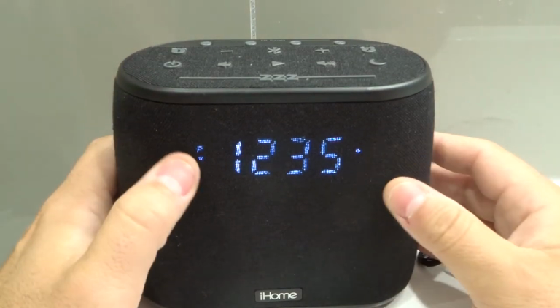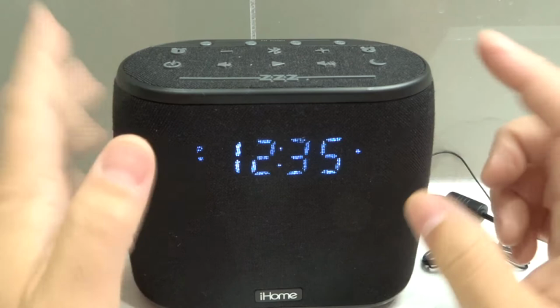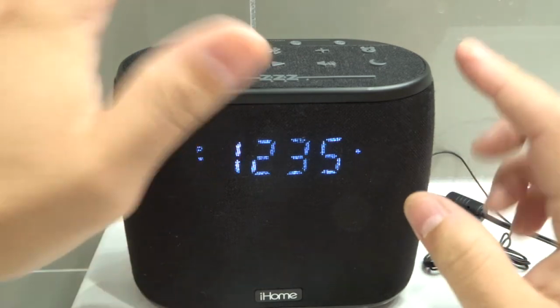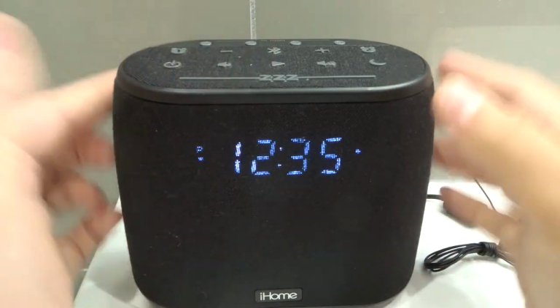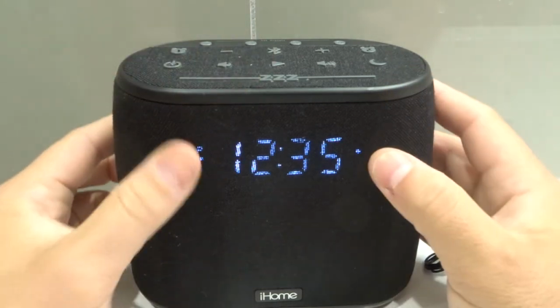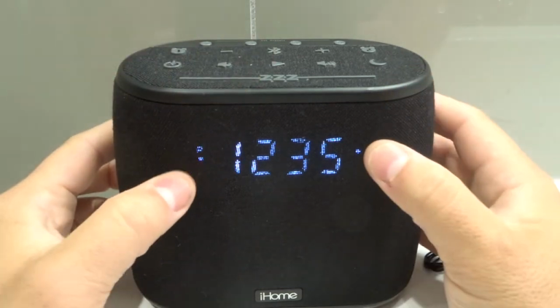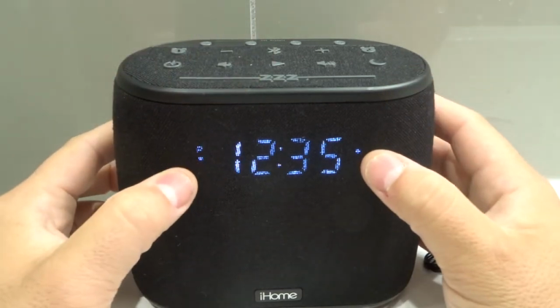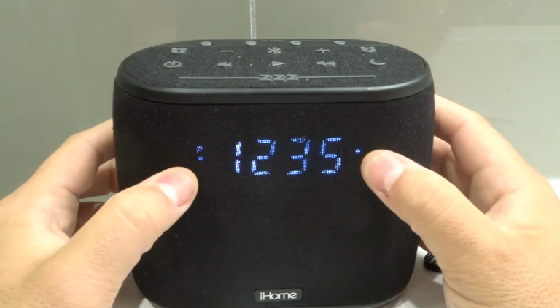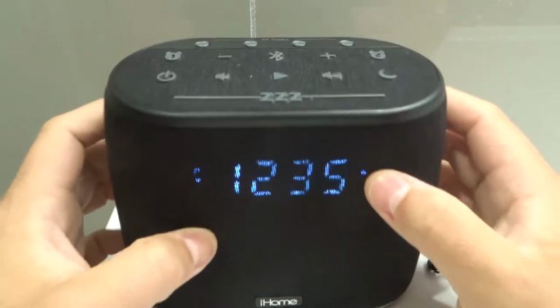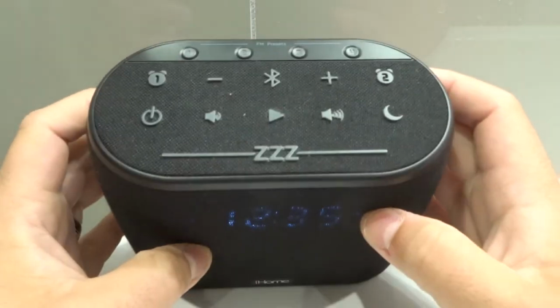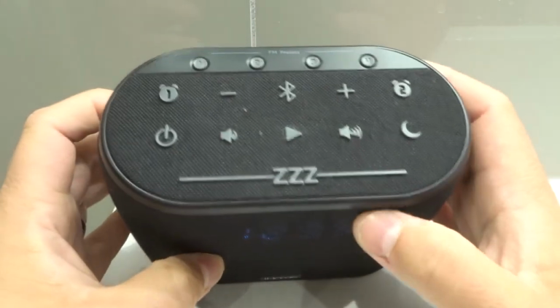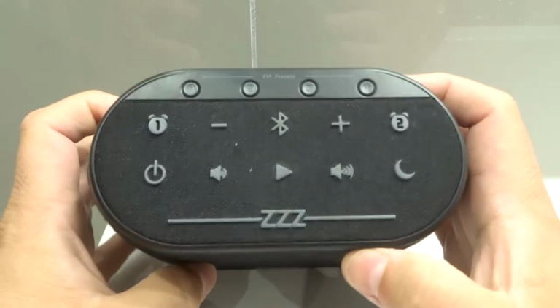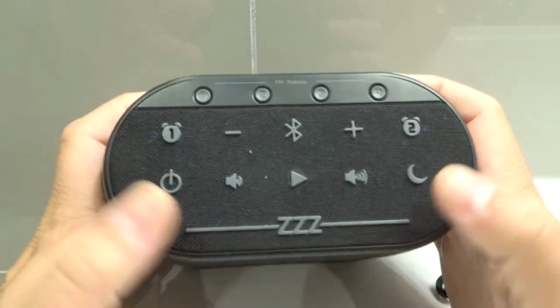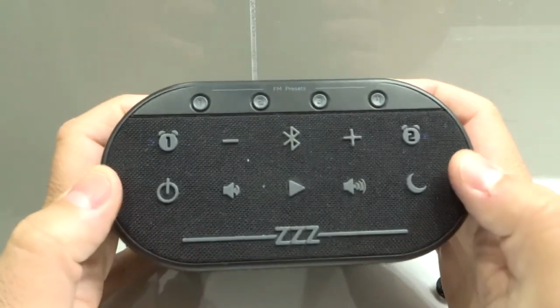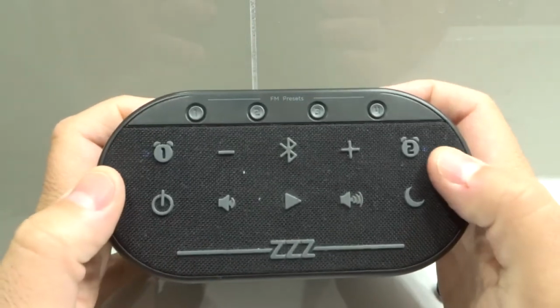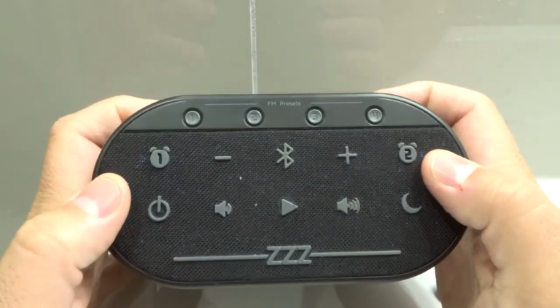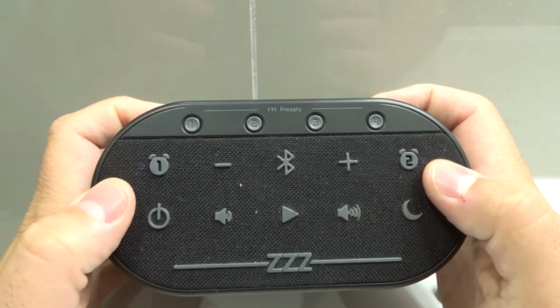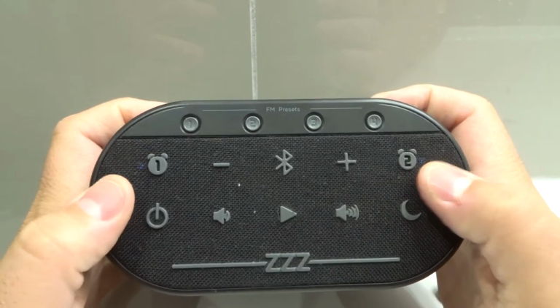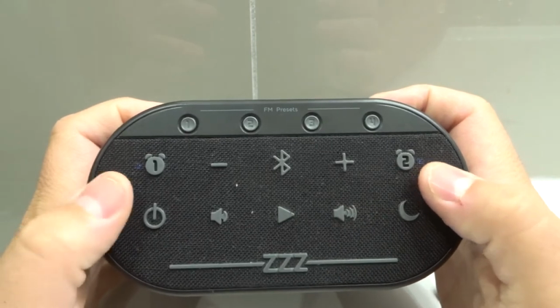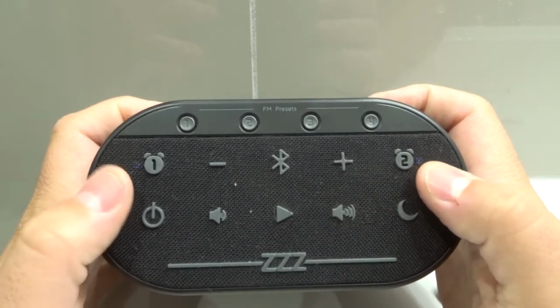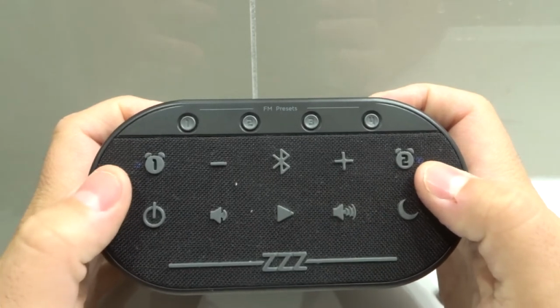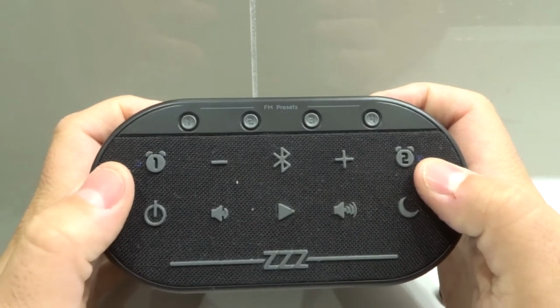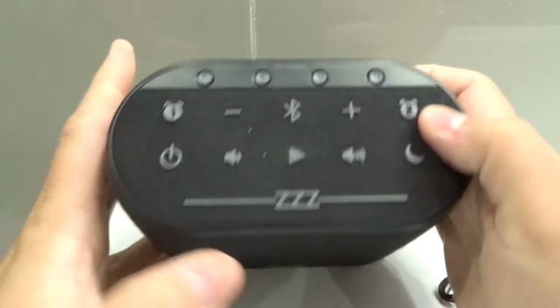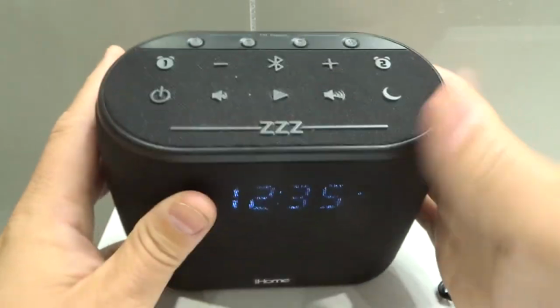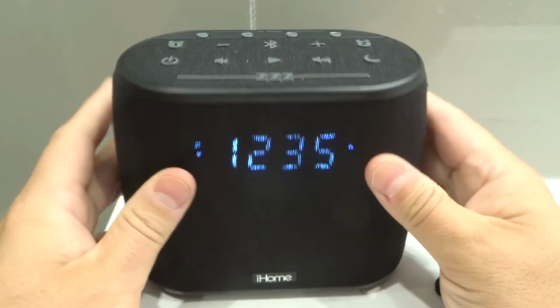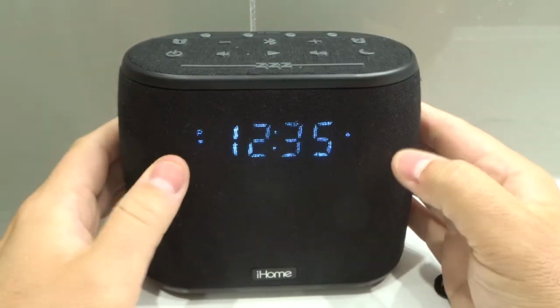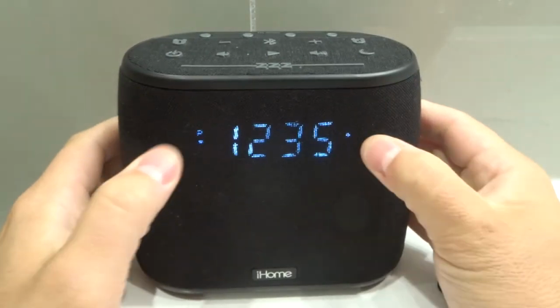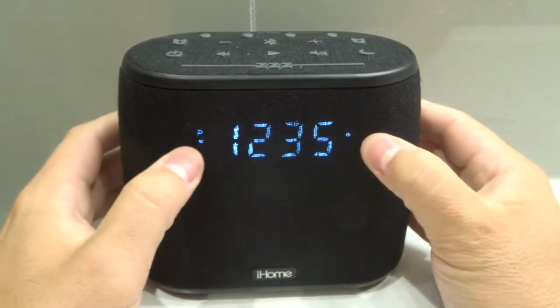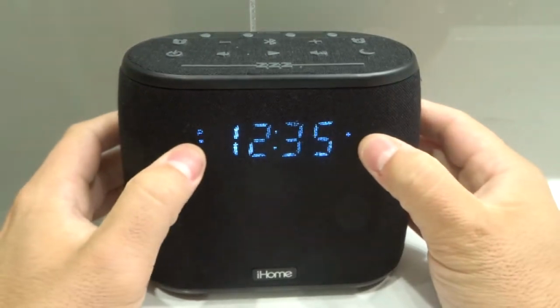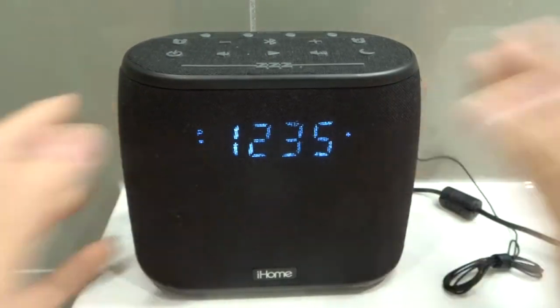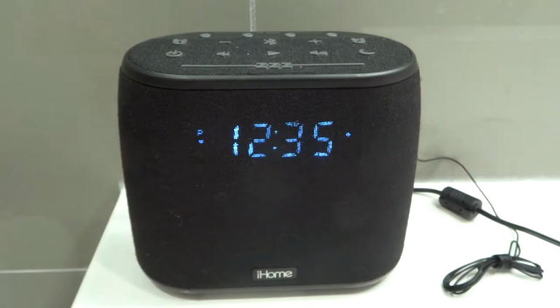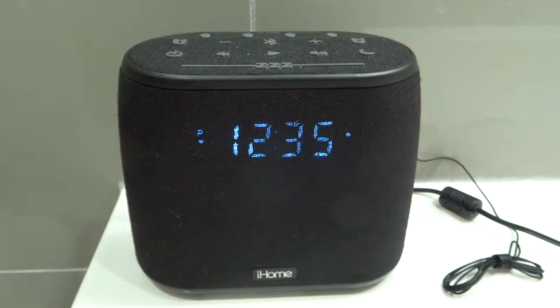First and foremost you're going to want to figure out which alarms are set. On this one there are two options and both of the alarms are set because you can see there are both lights illuminated up here and both of these dots are illuminated at the front.